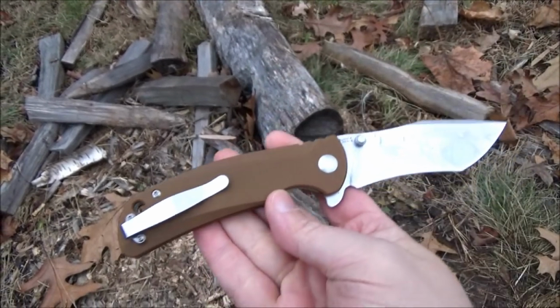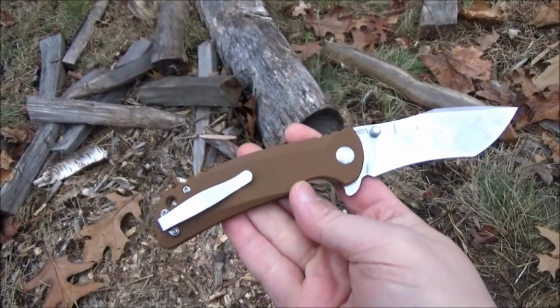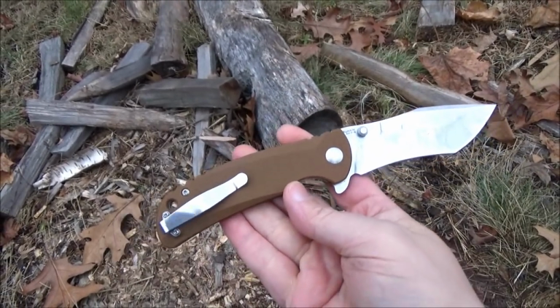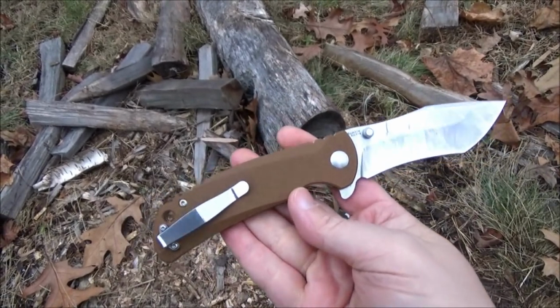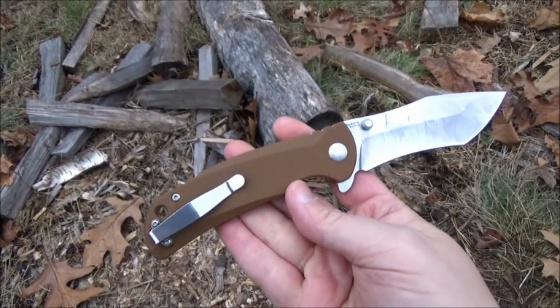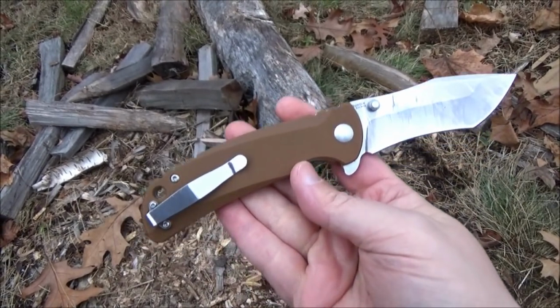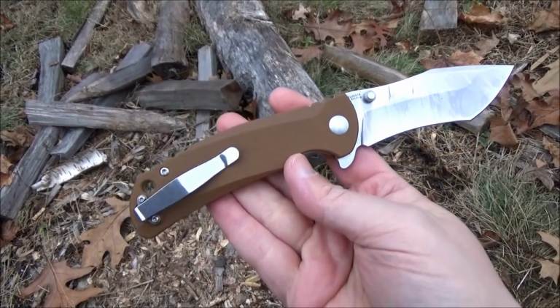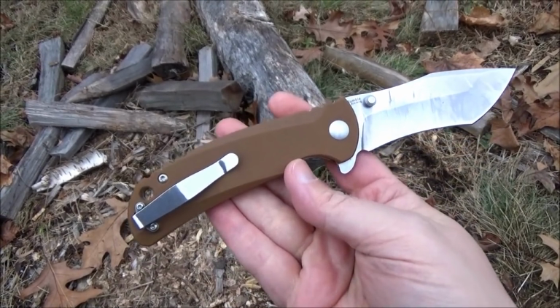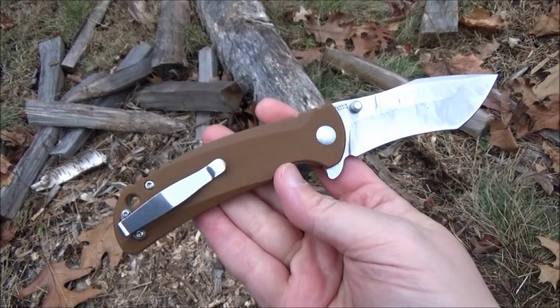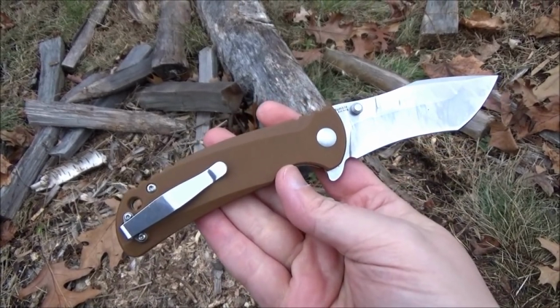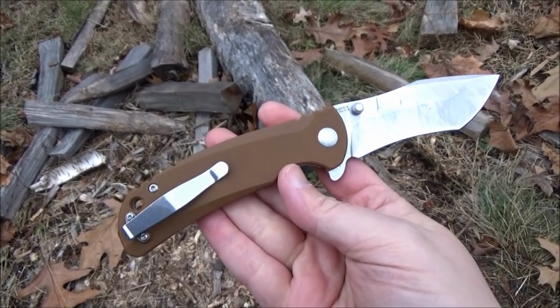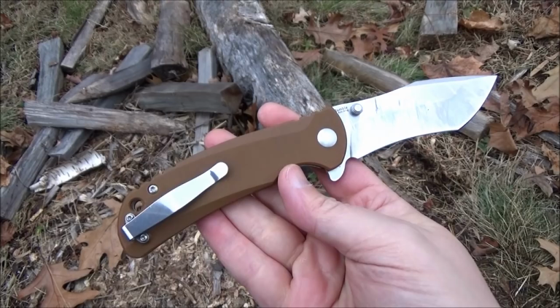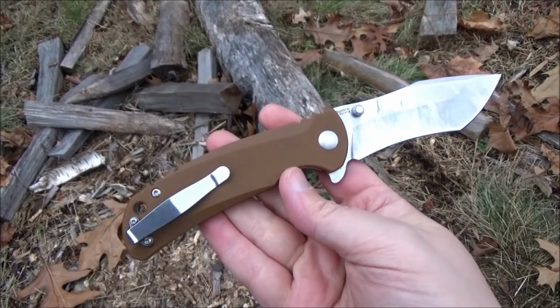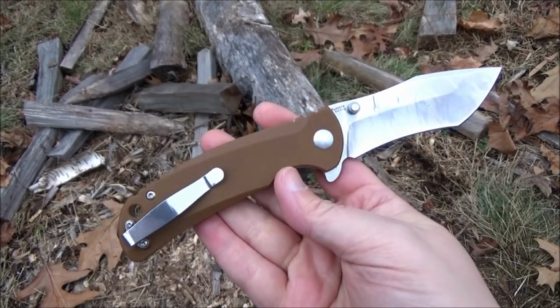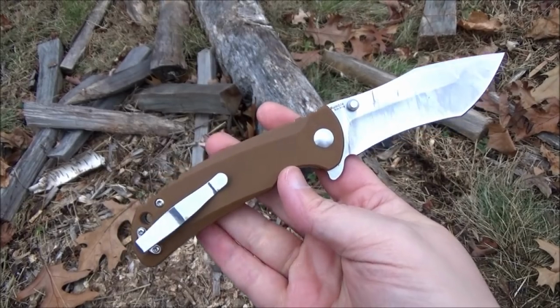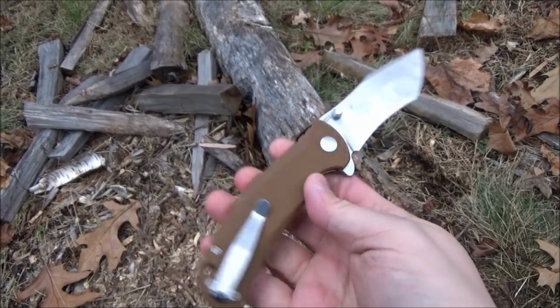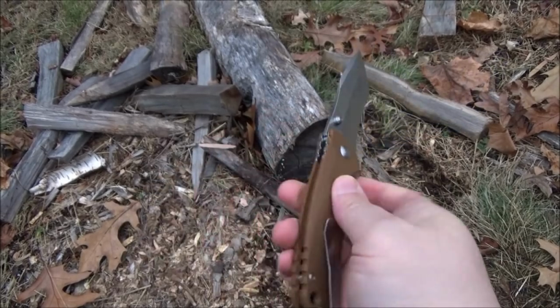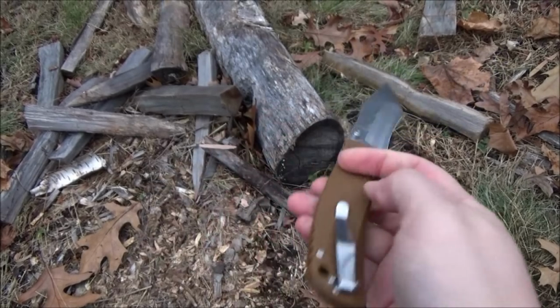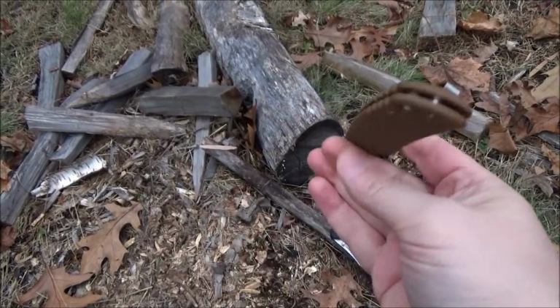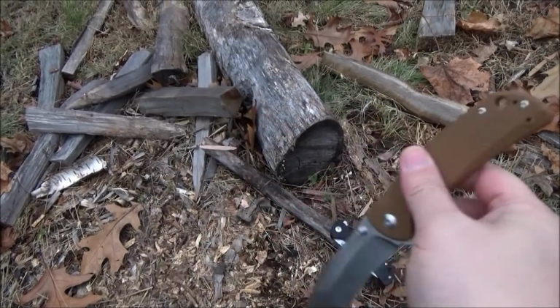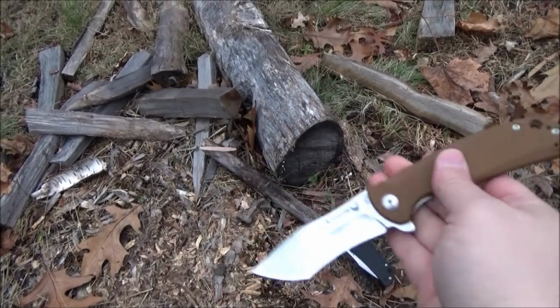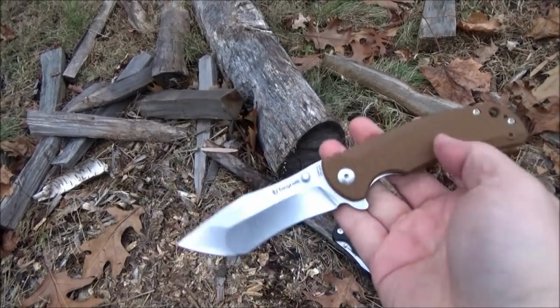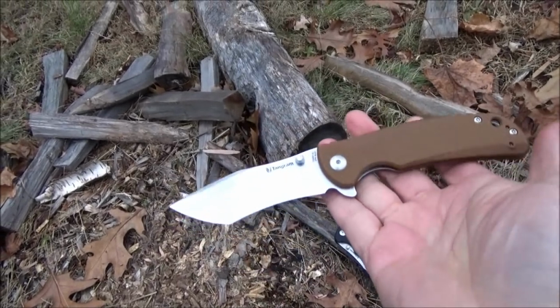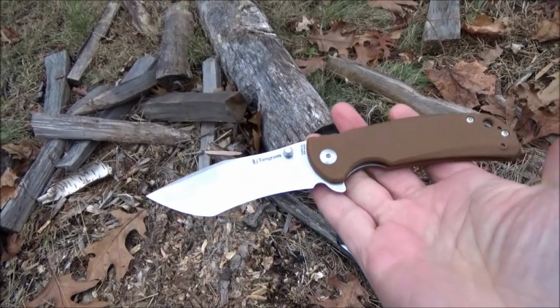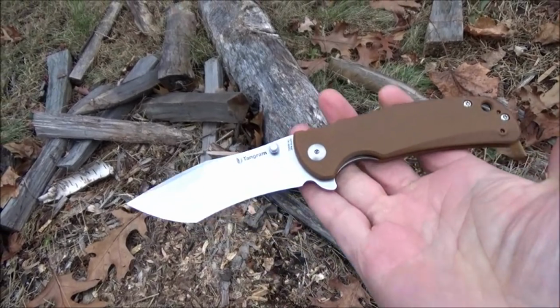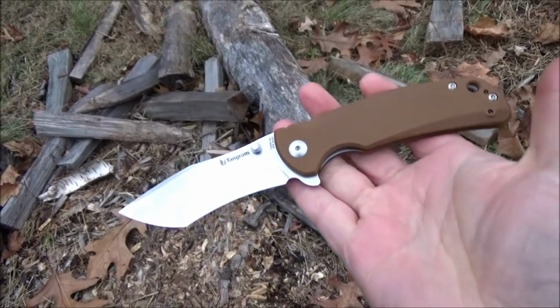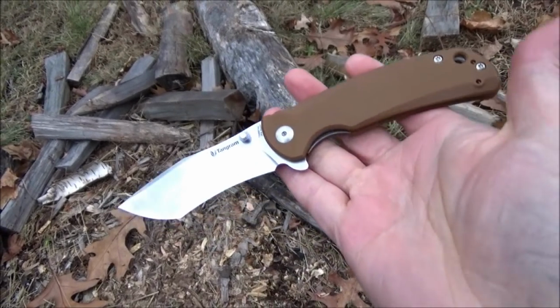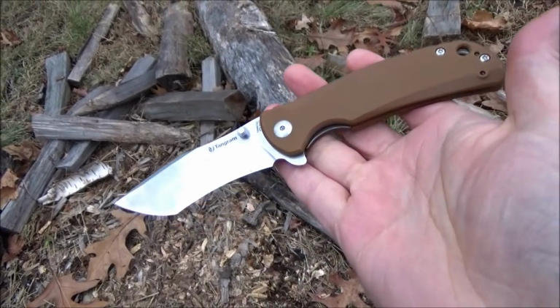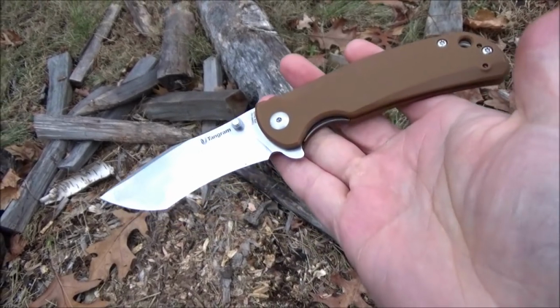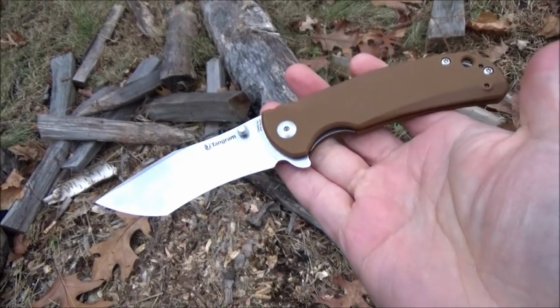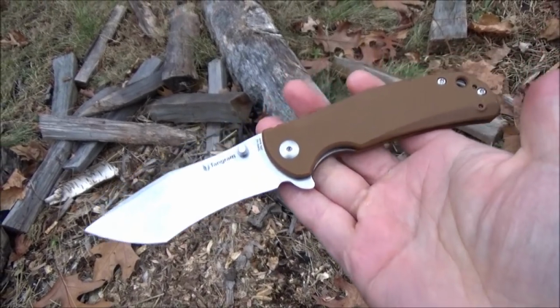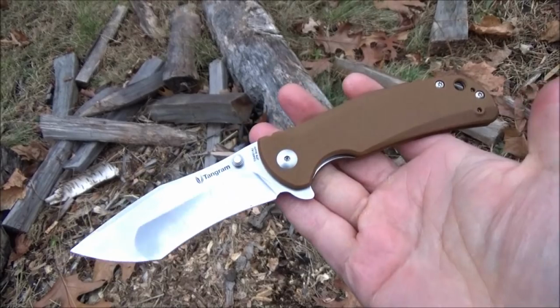You see the pocket clip there too. It's a two-position pocket clip. You see there's wear on the blade — I have used this. I got a lot of usage footage coming up.